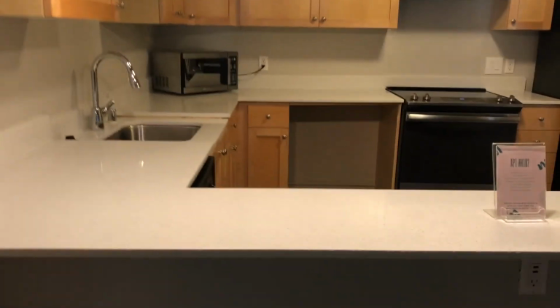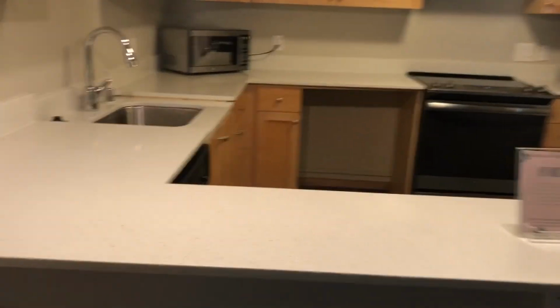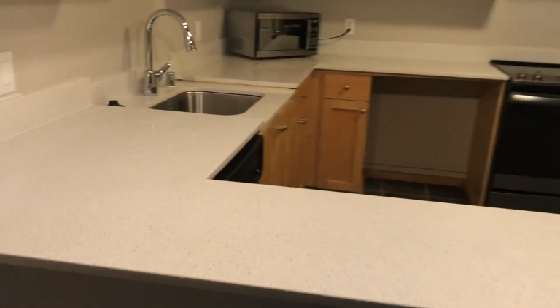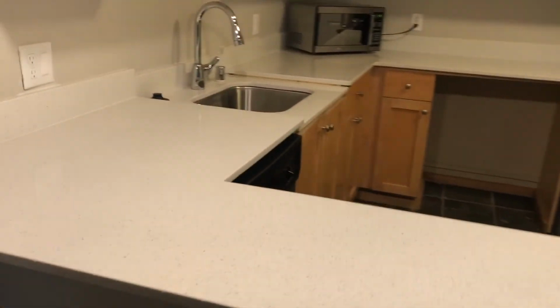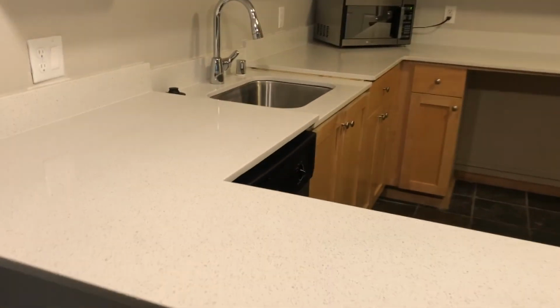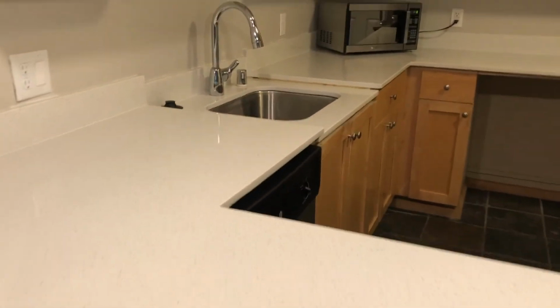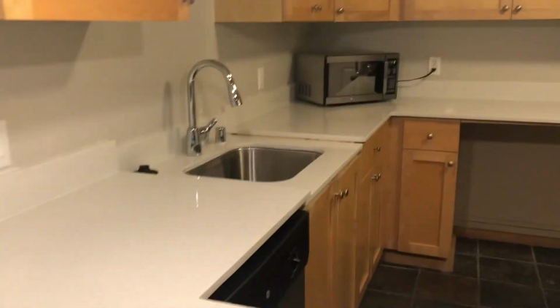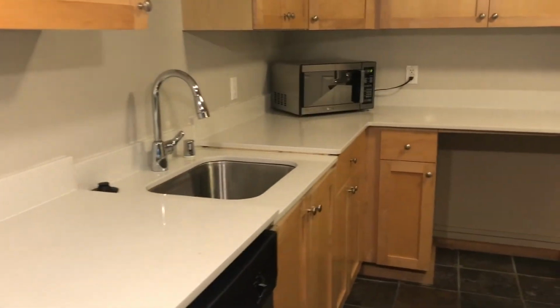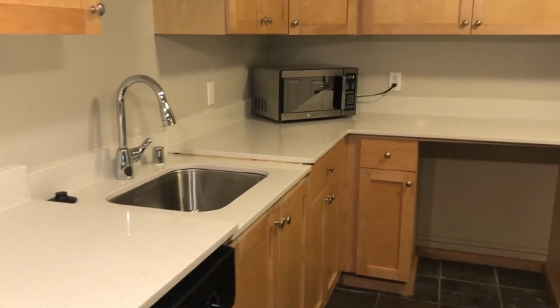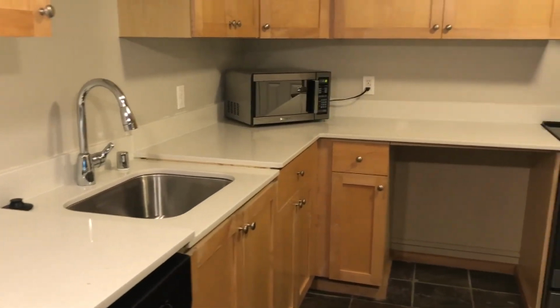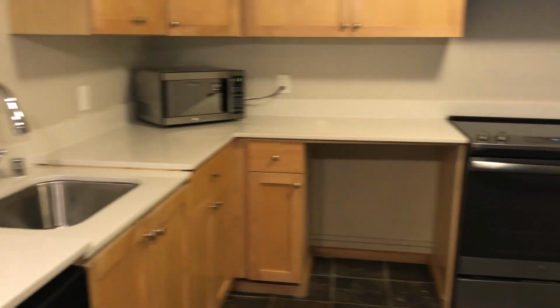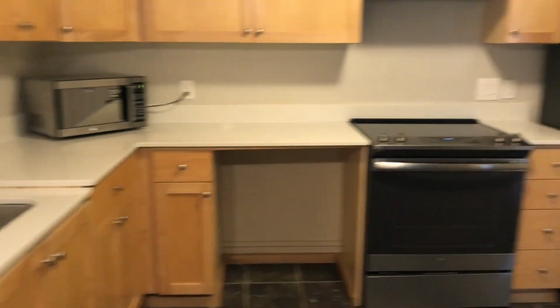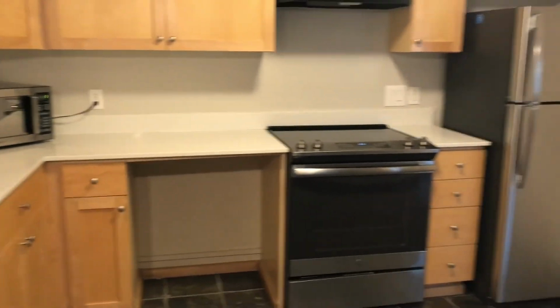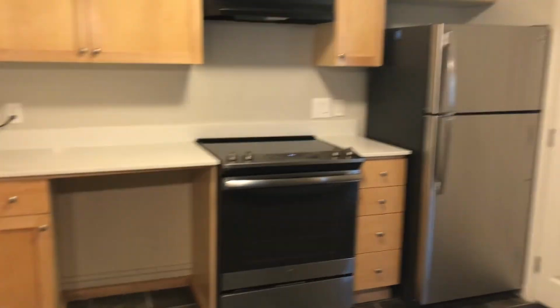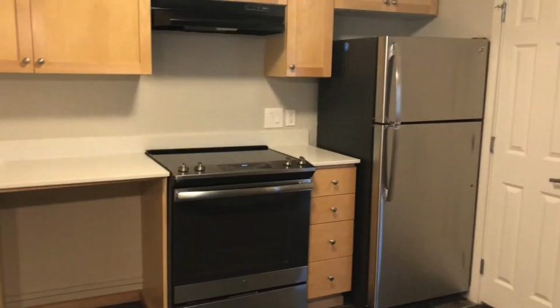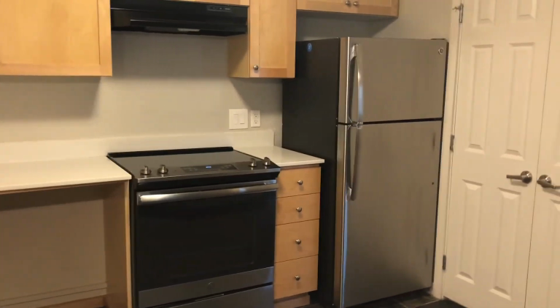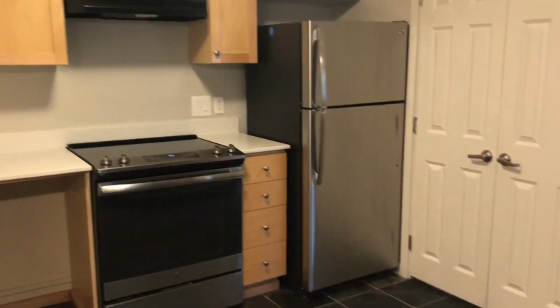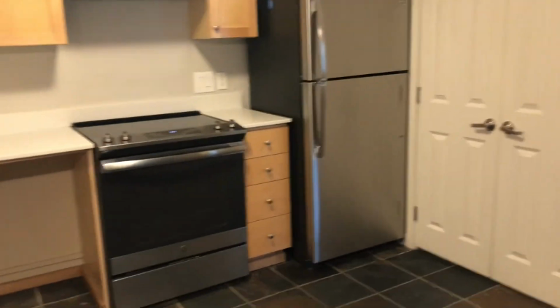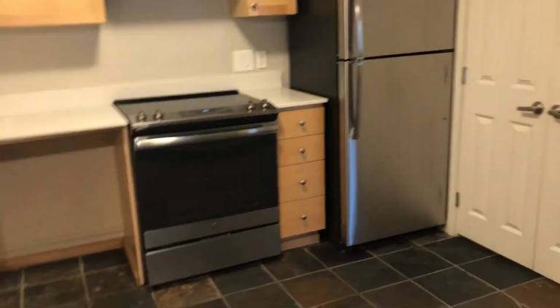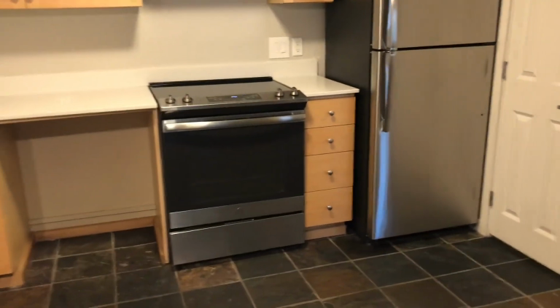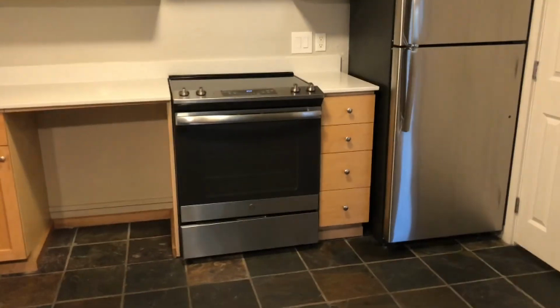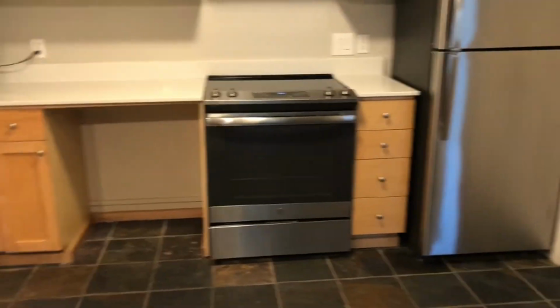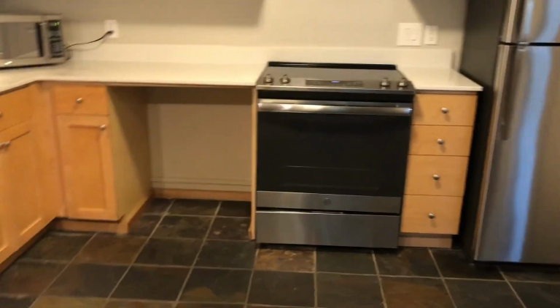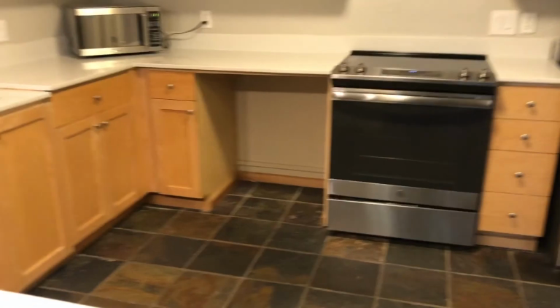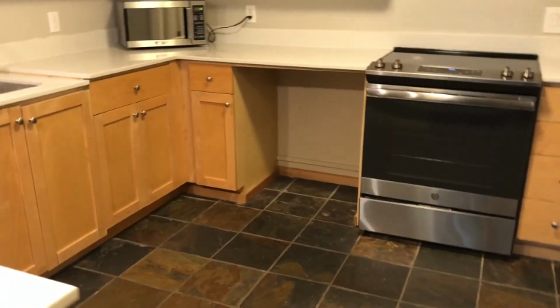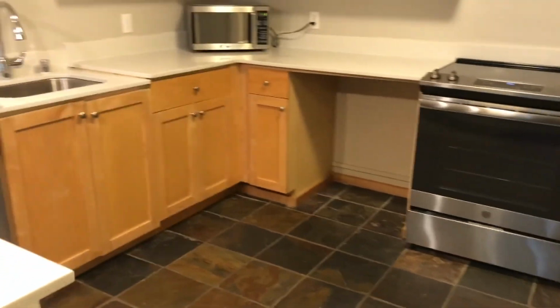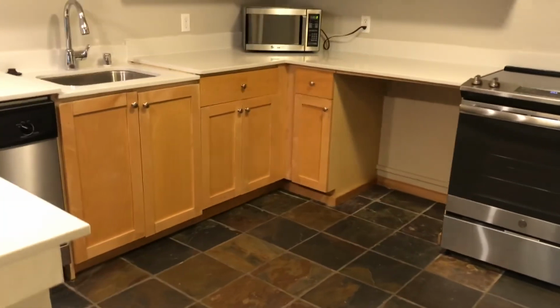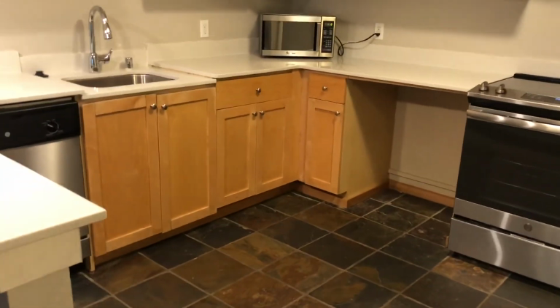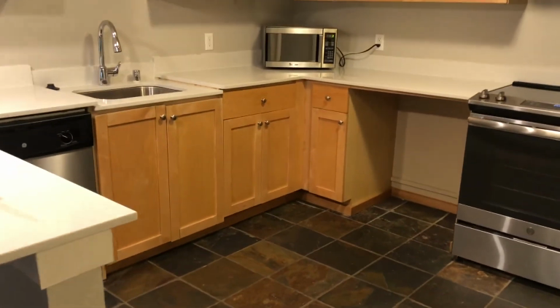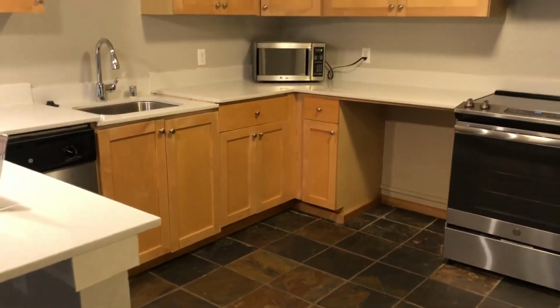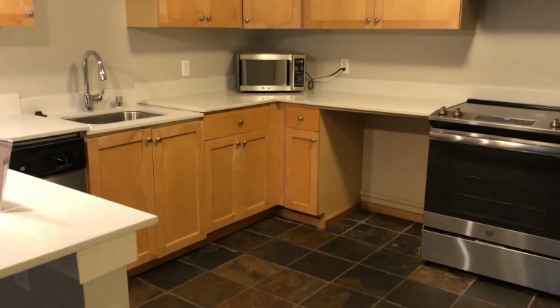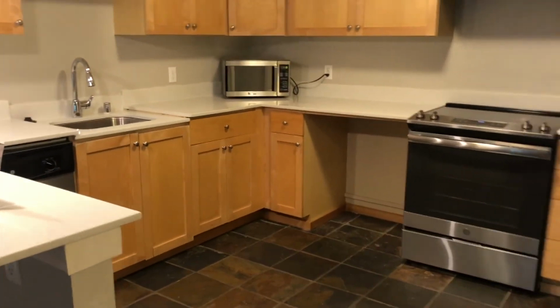It has the white quartz countertops, the undermount sink, and the stainless steel appliances. It does have a really large kitchen, which is nice. This home is wheelchair accessible.